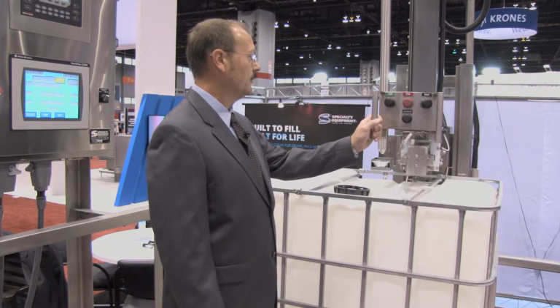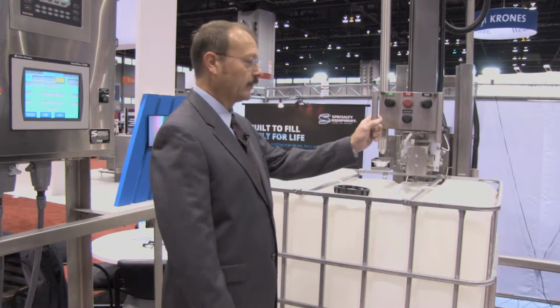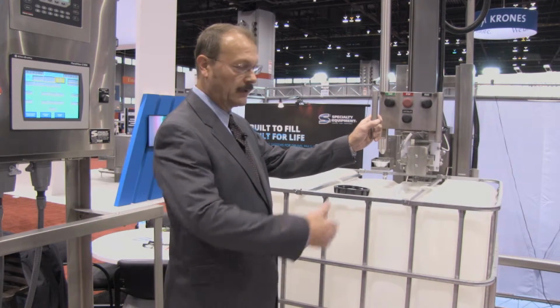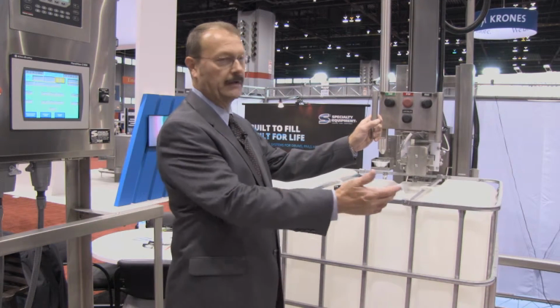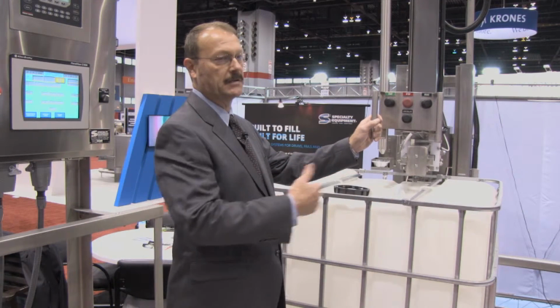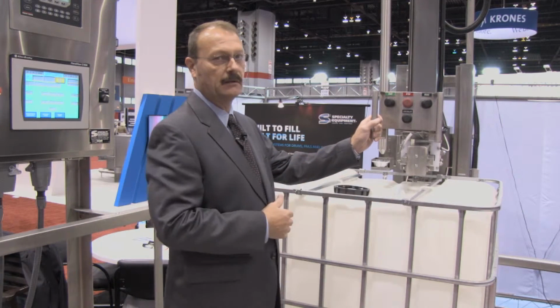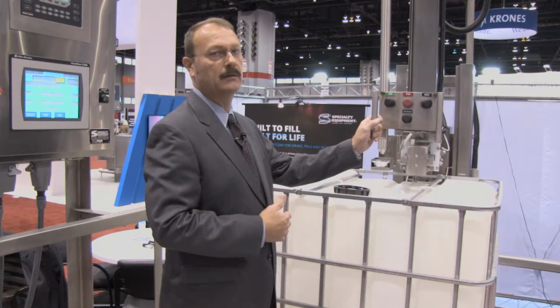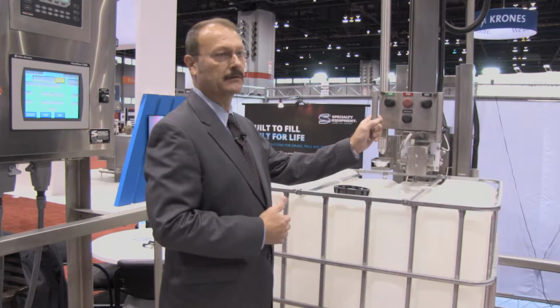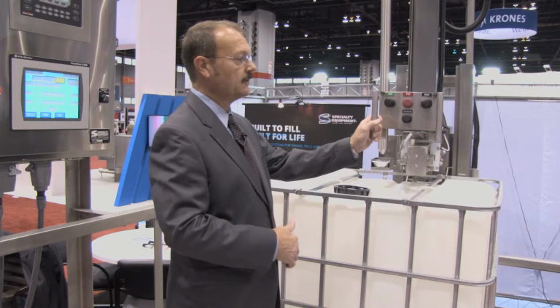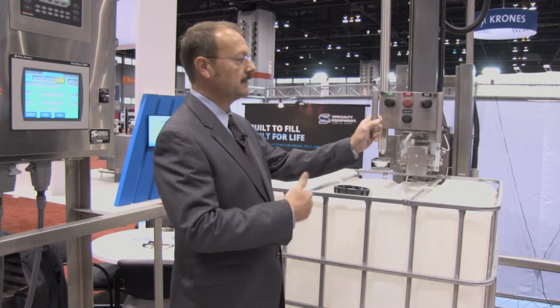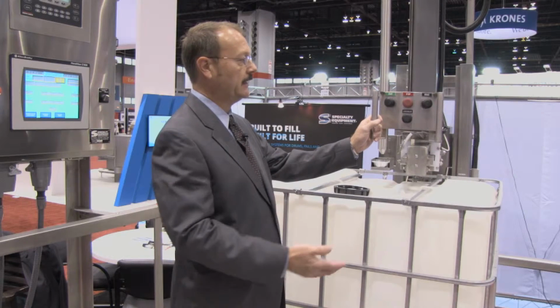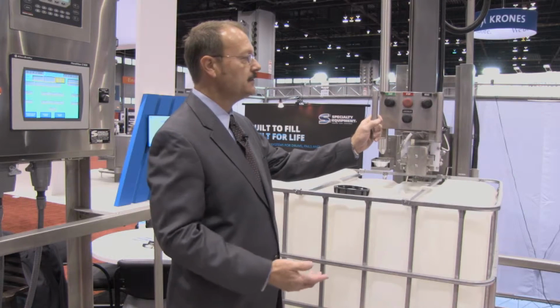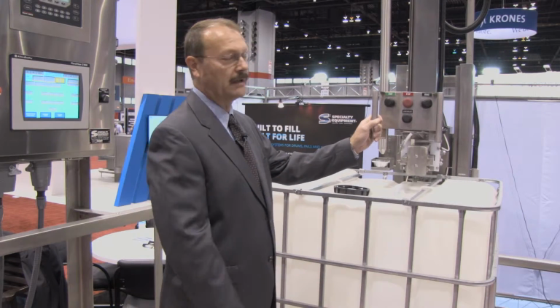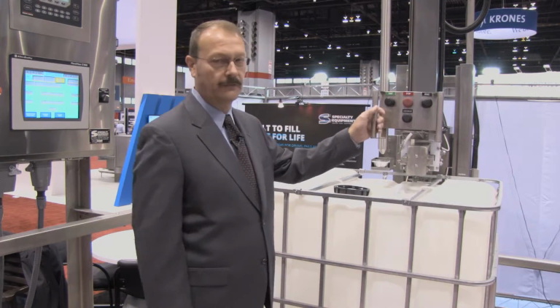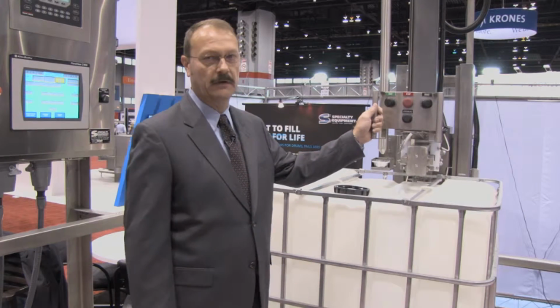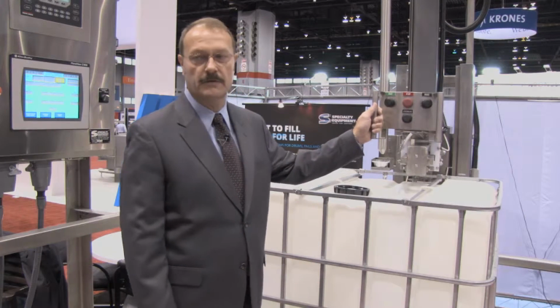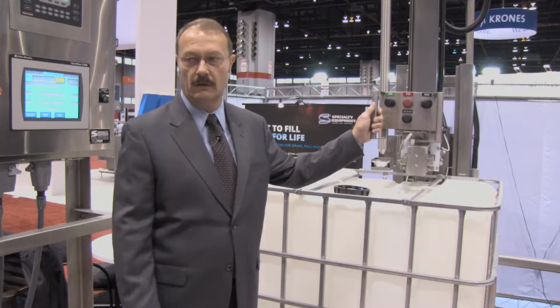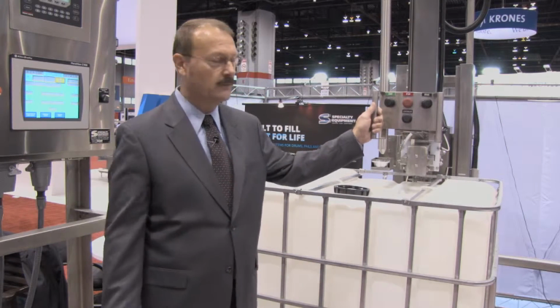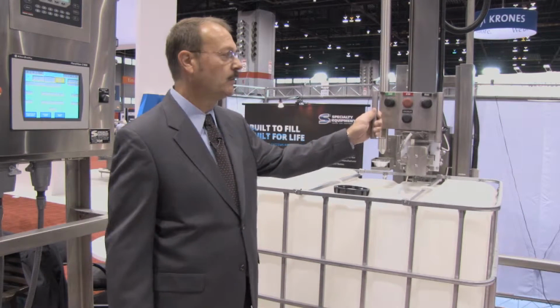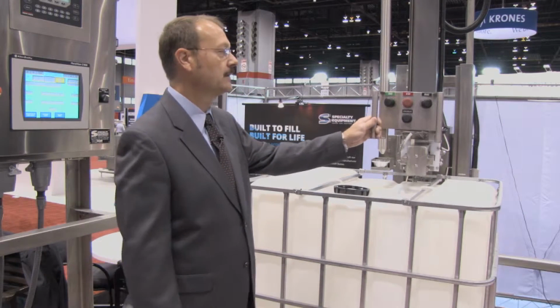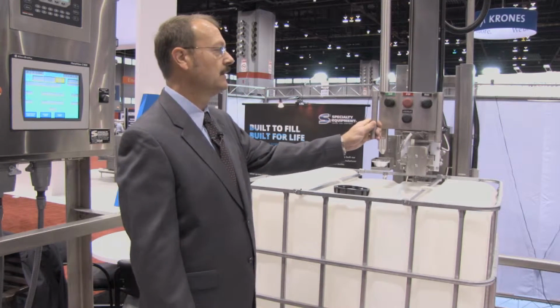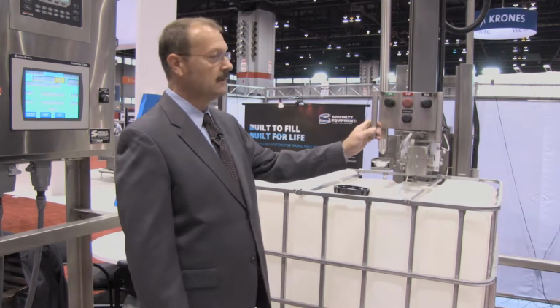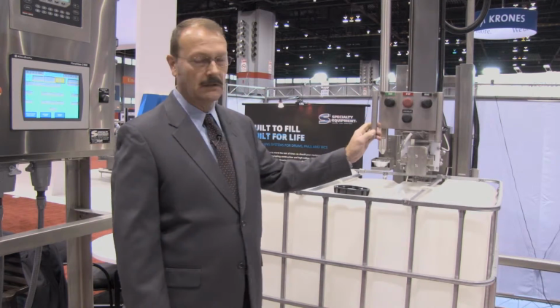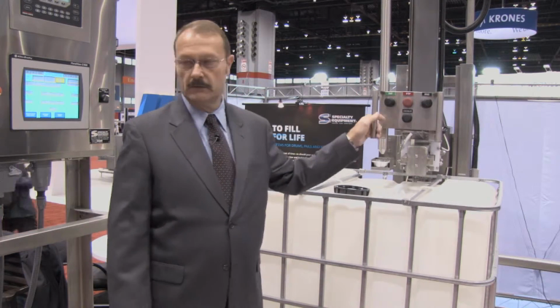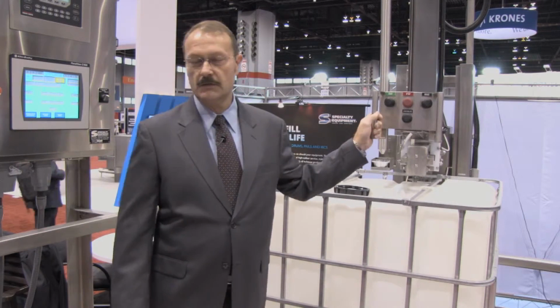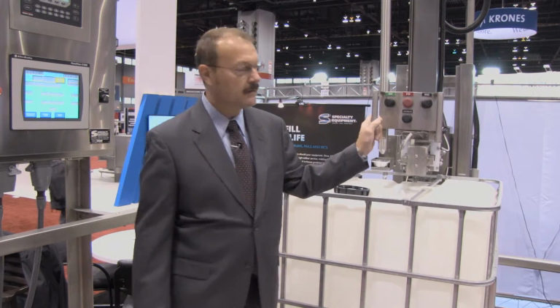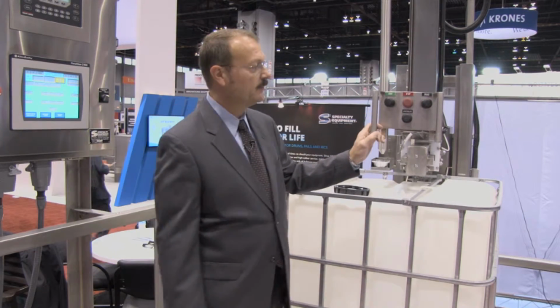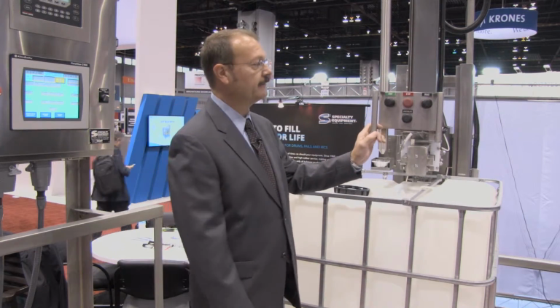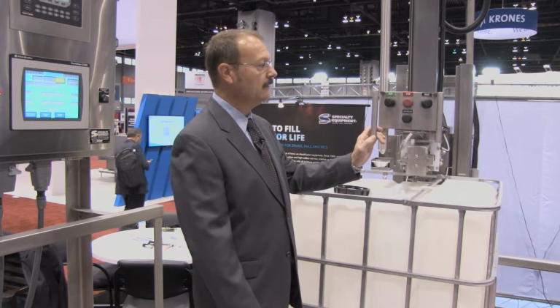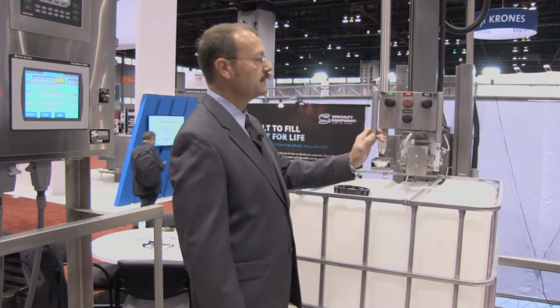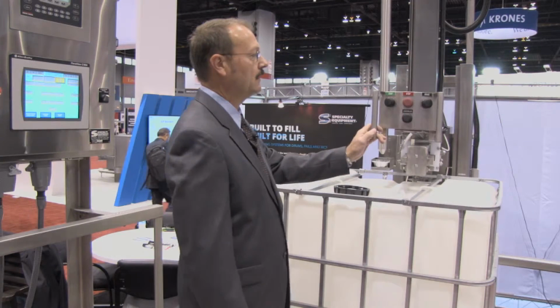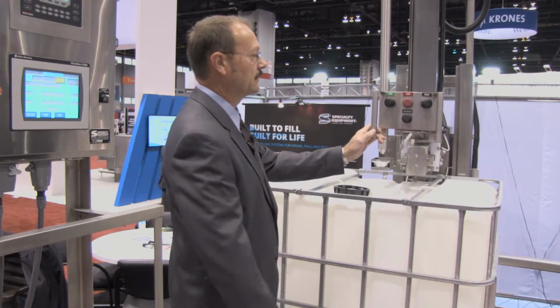He'll bring the containers in, he'll discharge the containers, and he'll fill the containers all from this point. Let's go ahead and simulate a fill and see how it works.